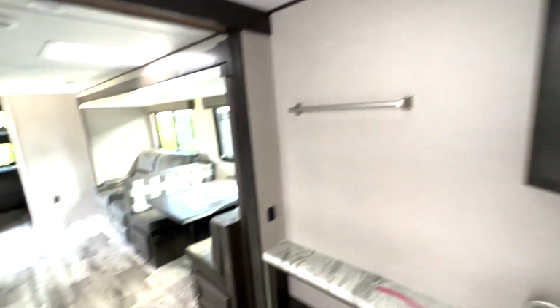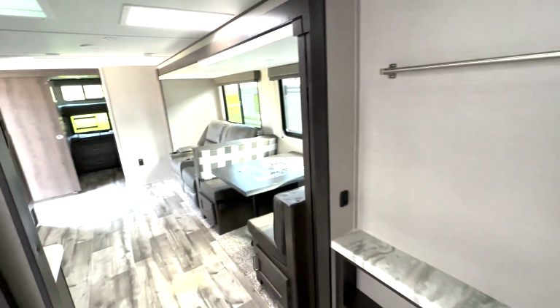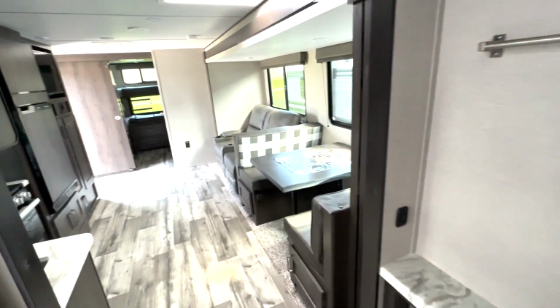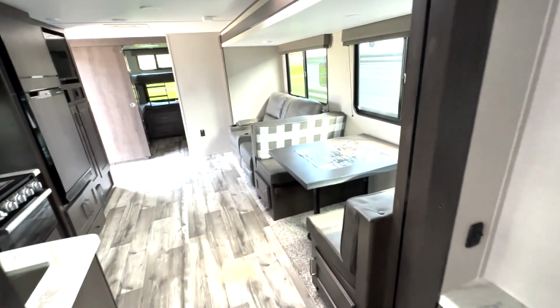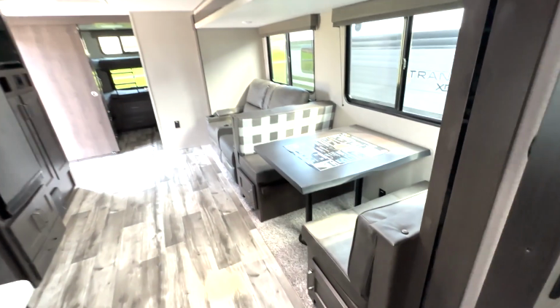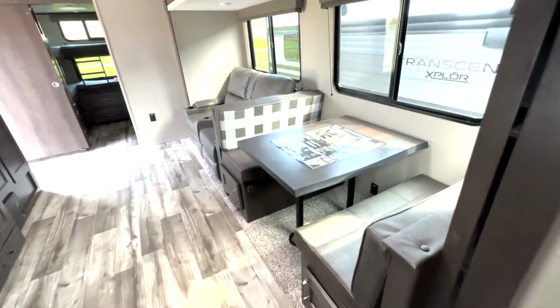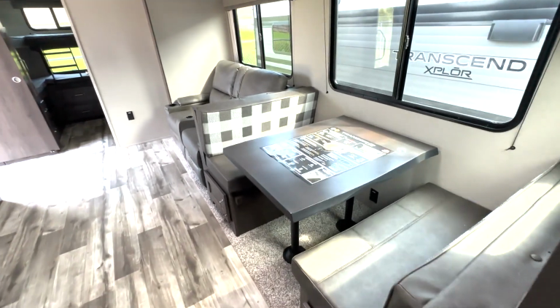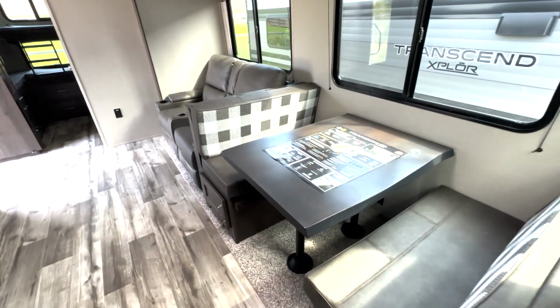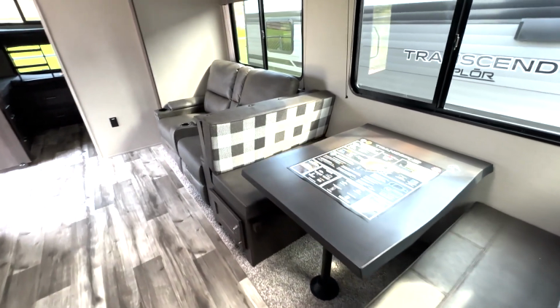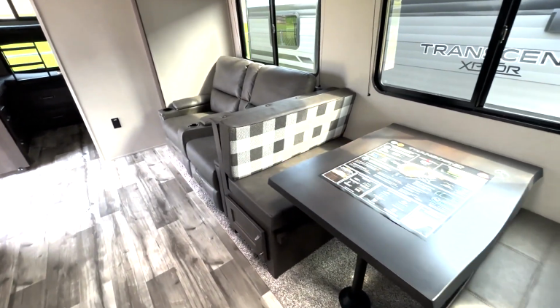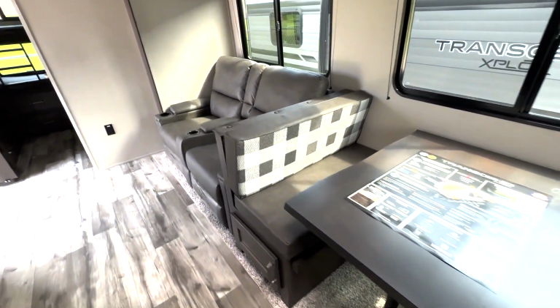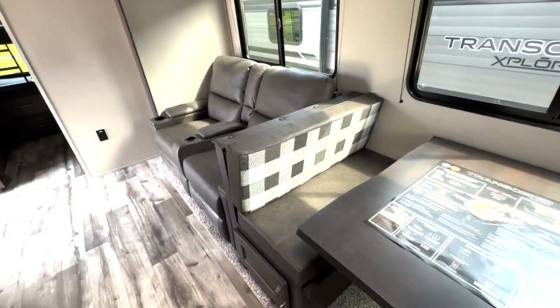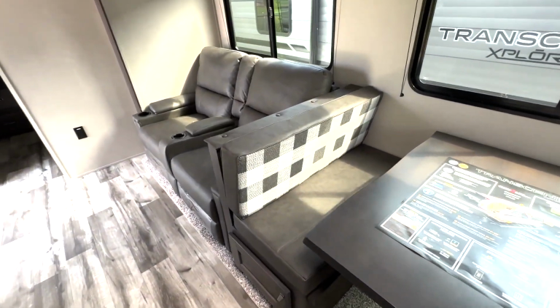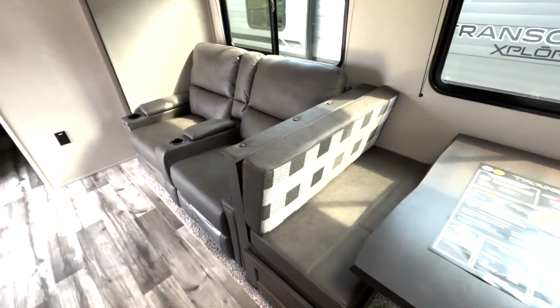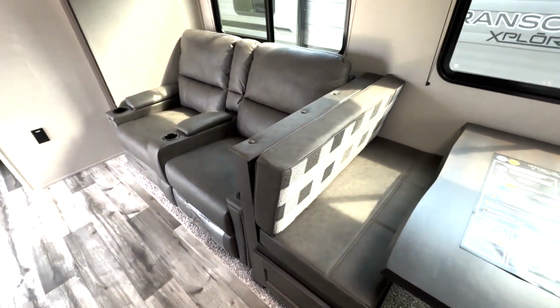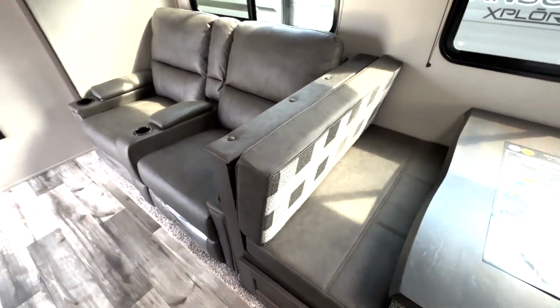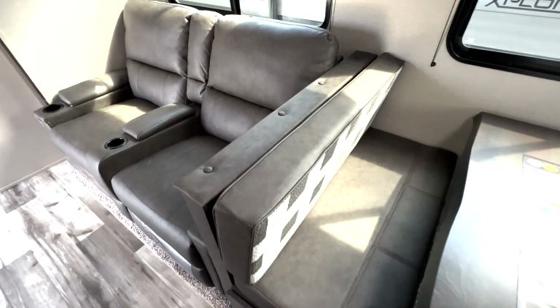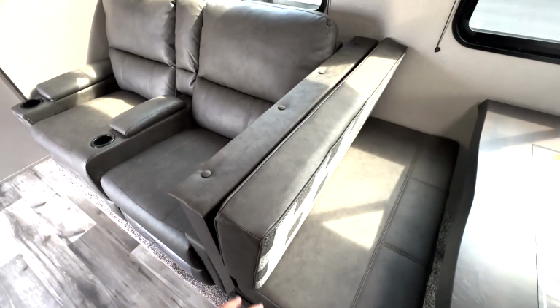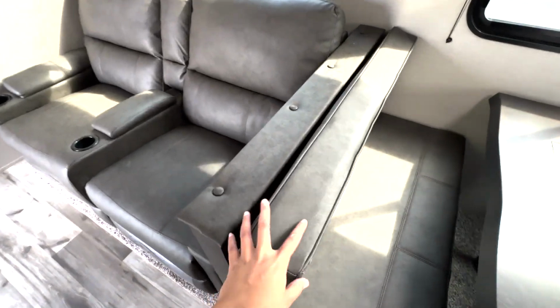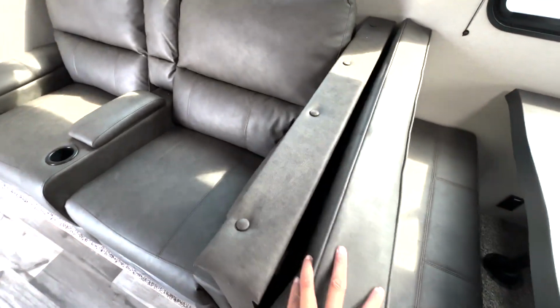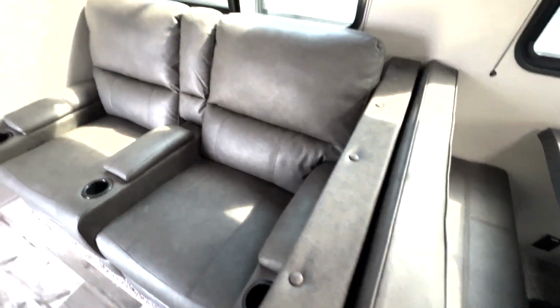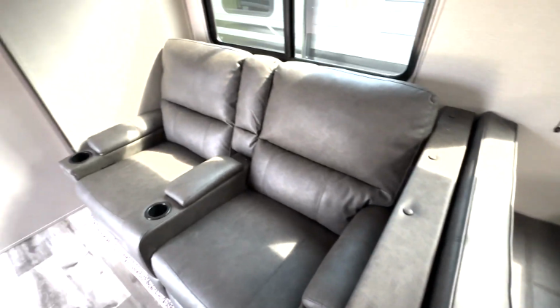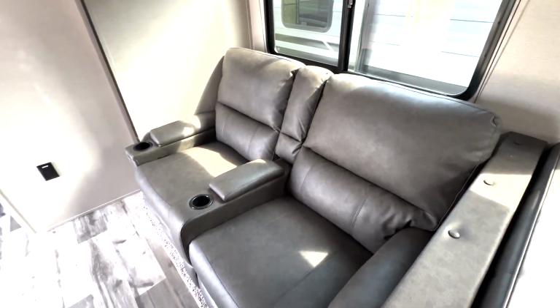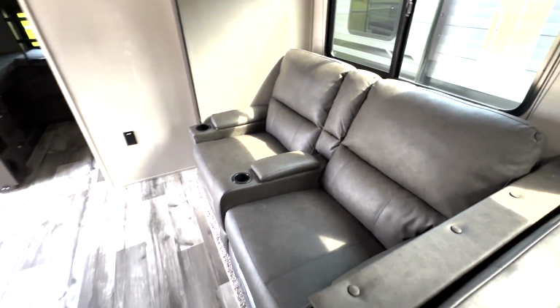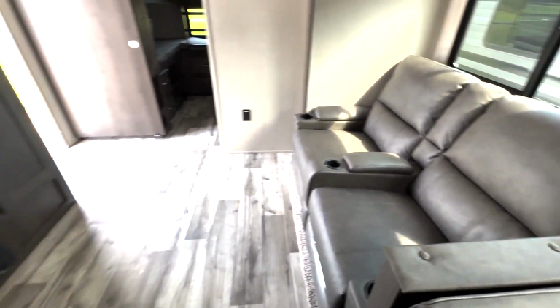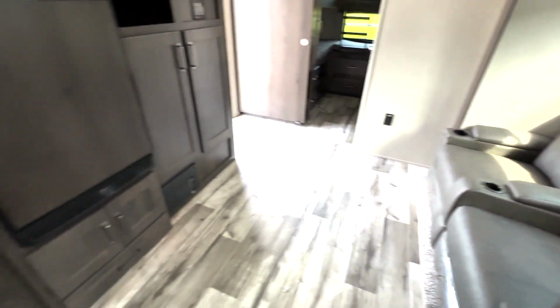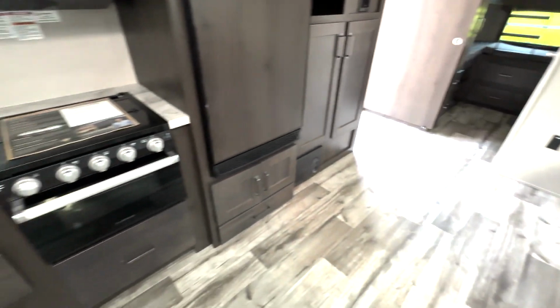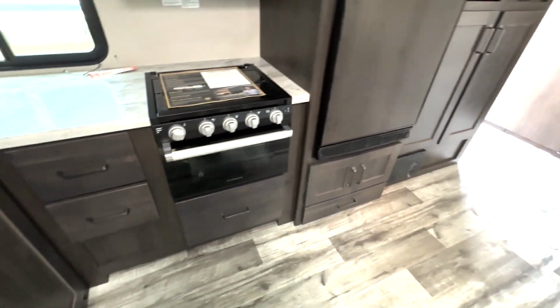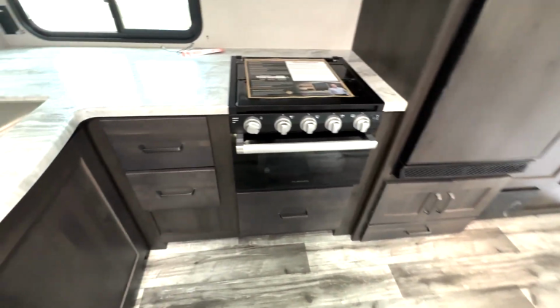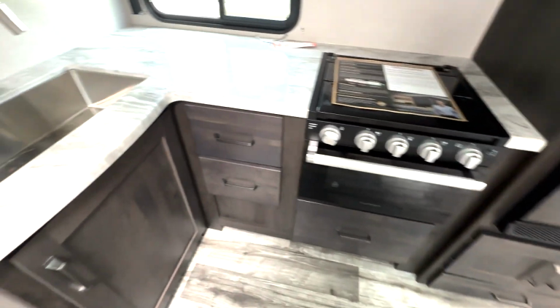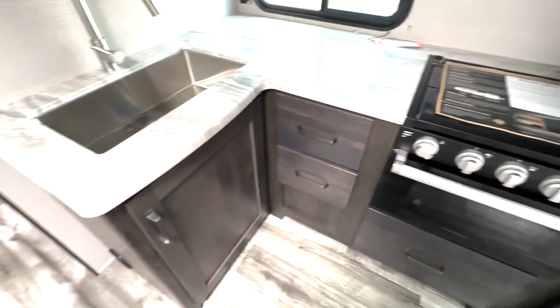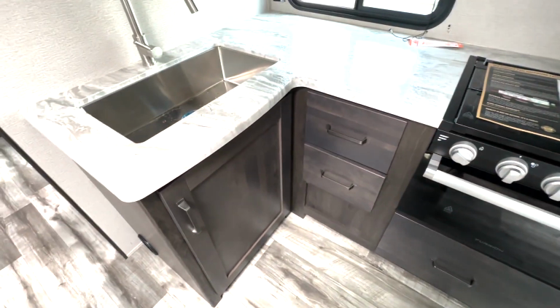Then we walk through into your living area where you have this dinette — this will give you an additional bed. You have reversible cushions on there, so if you don't like that pattern you can have a solid design. Theater reclining seating, and then across we have your kitchen section.